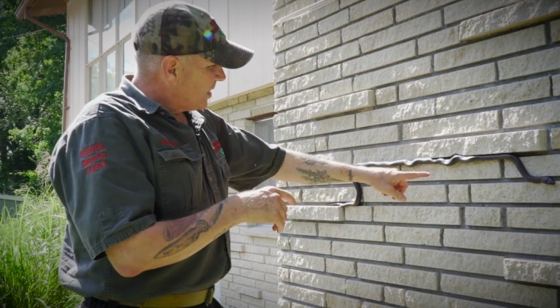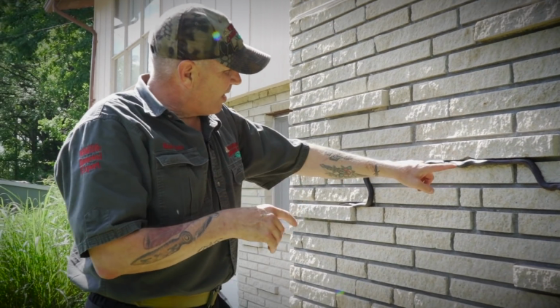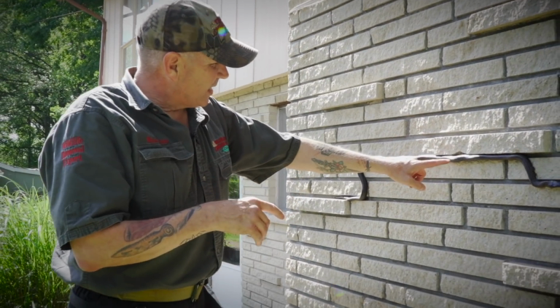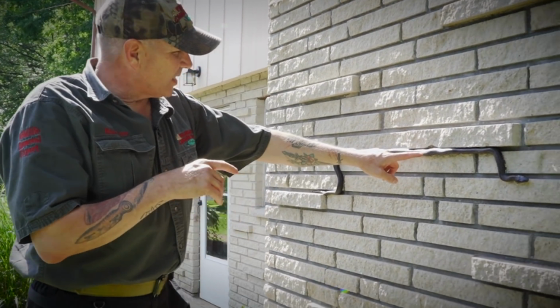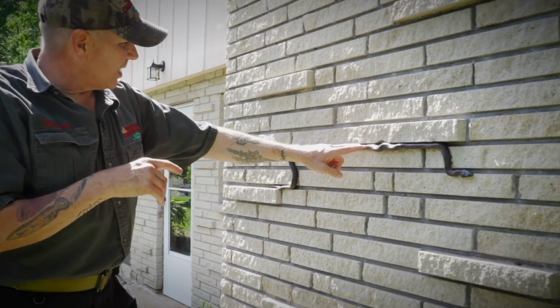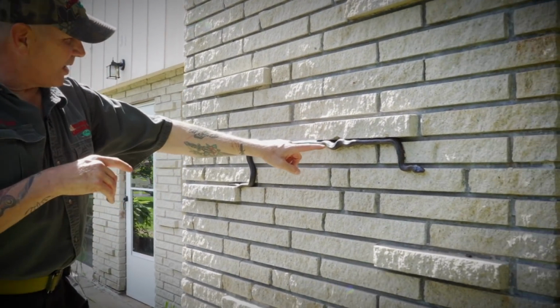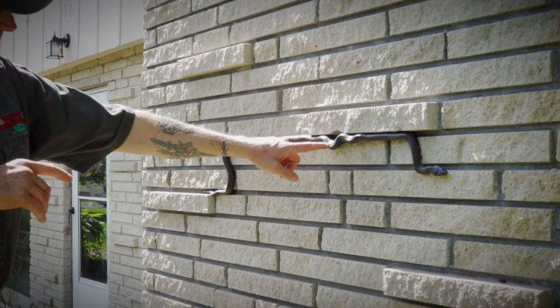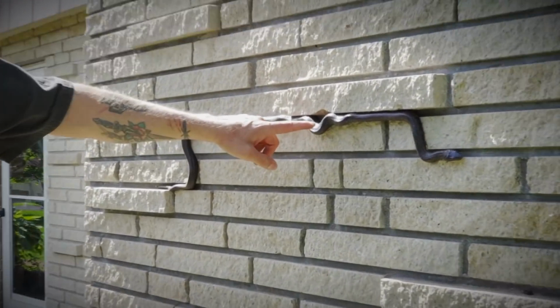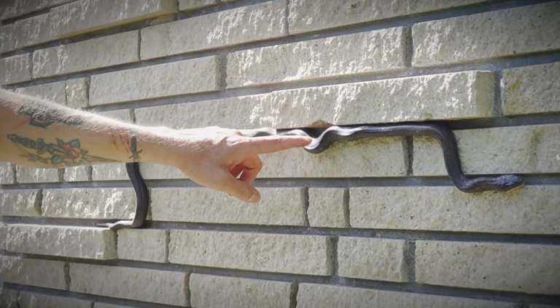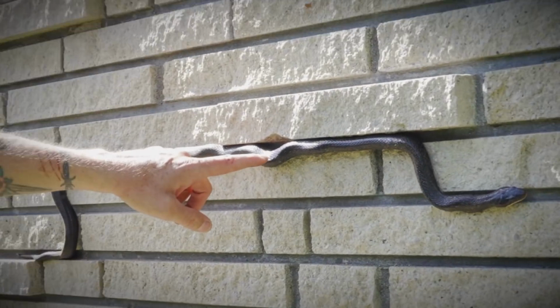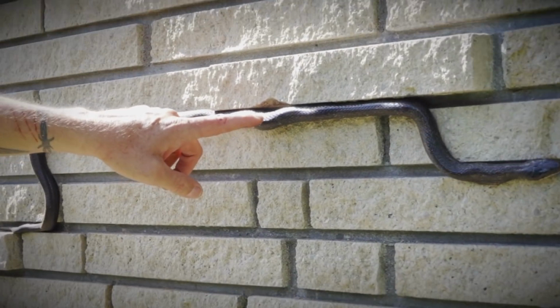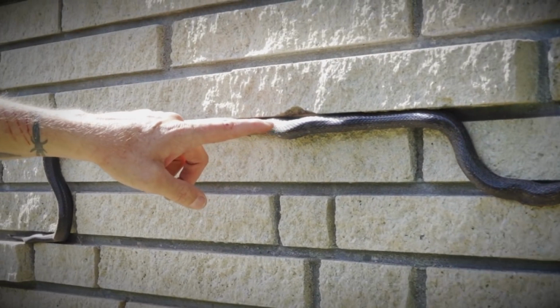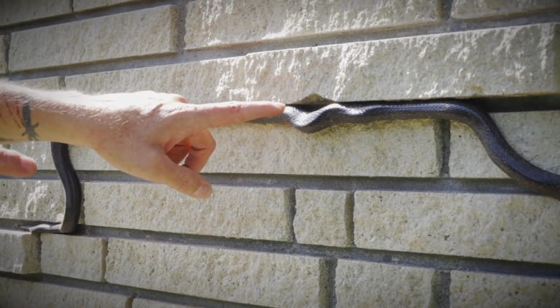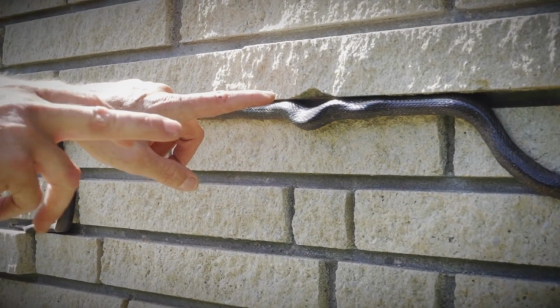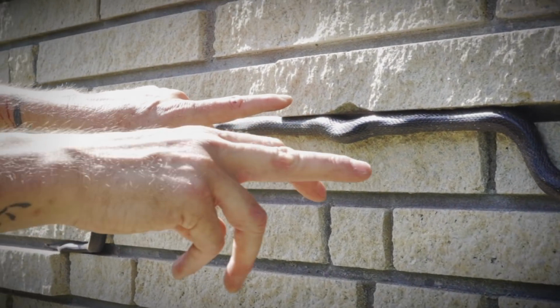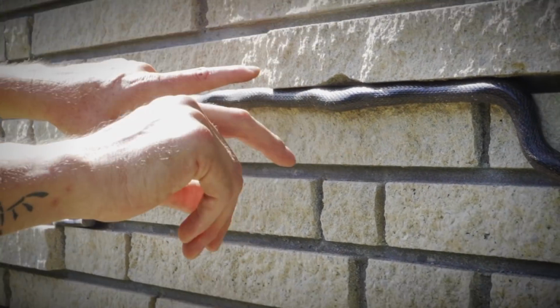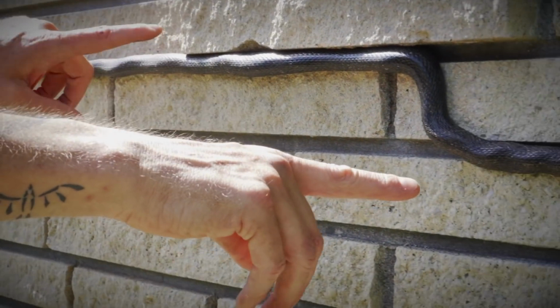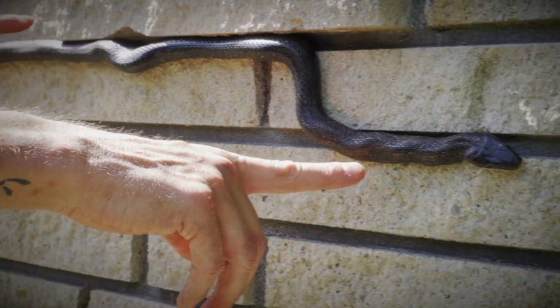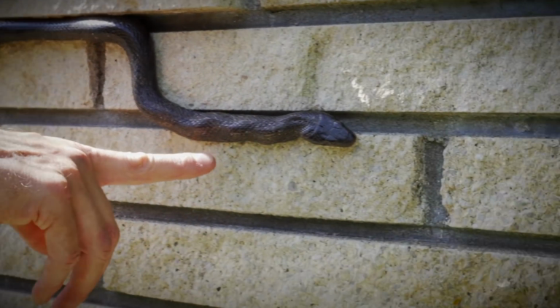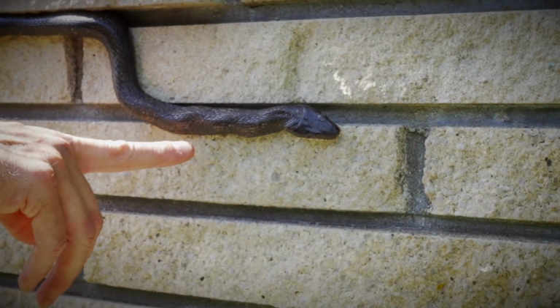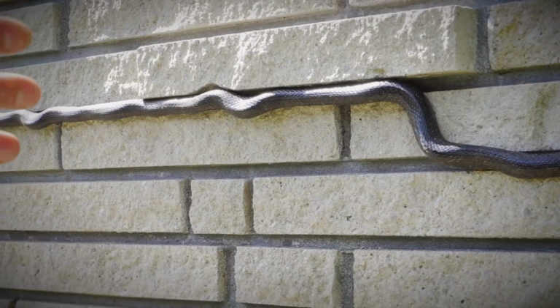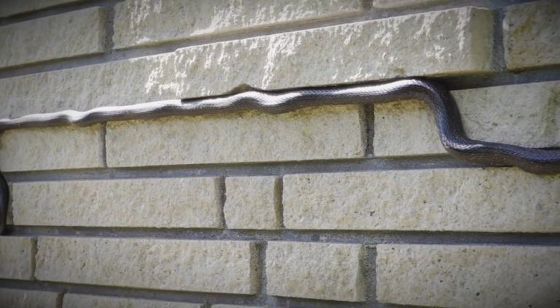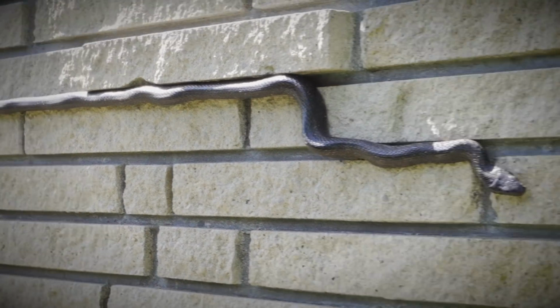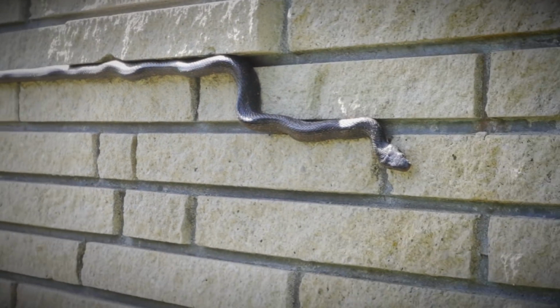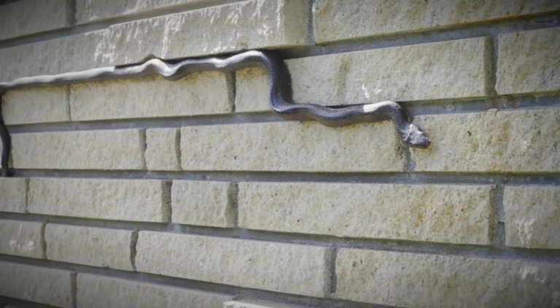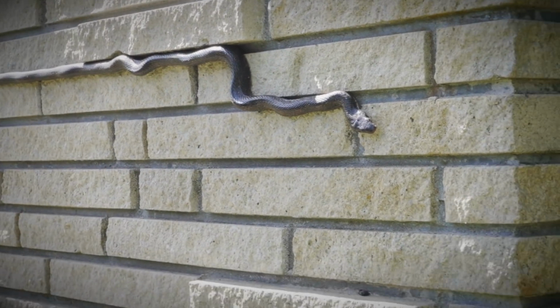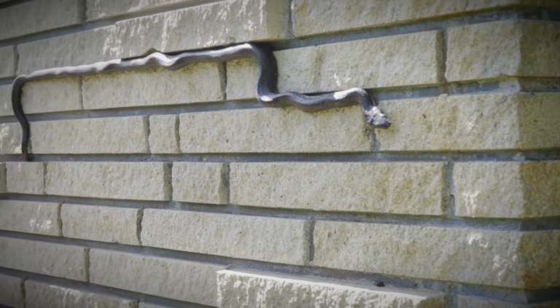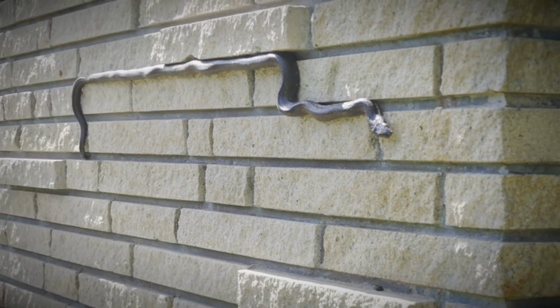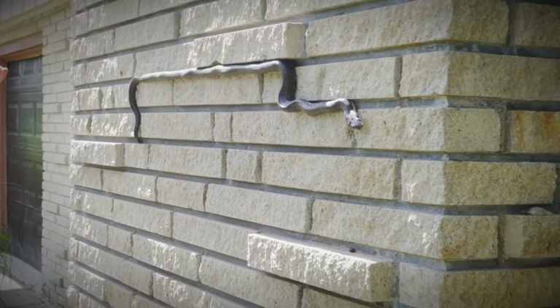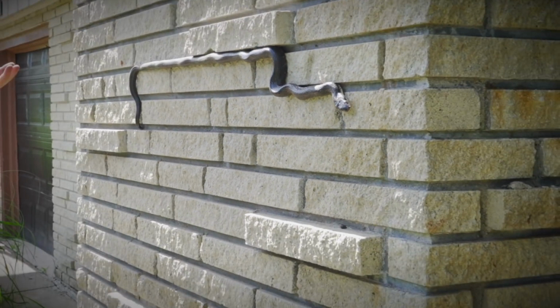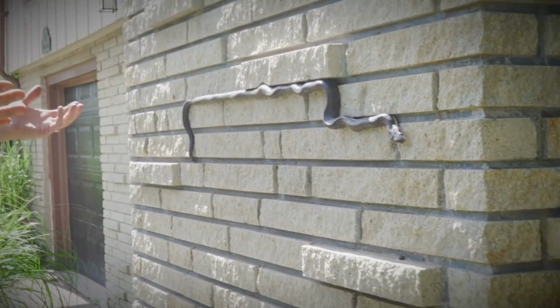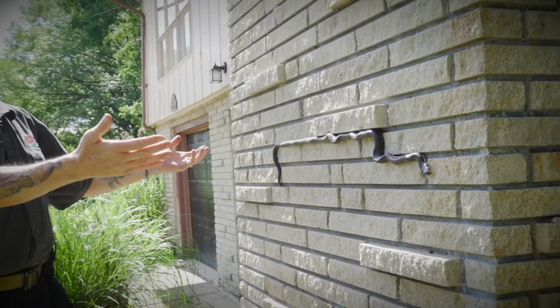See how he makes these S's in his body right here? That's where he's hanging on and then he's moving forward with the locomotion of his ribs. That is classic Missouri rat snake right there.